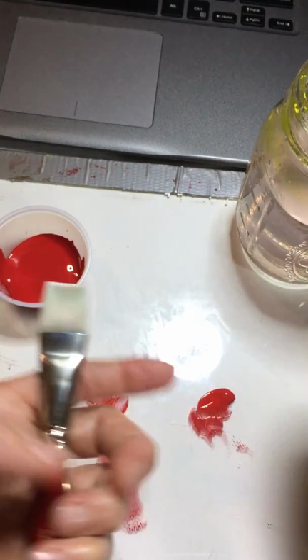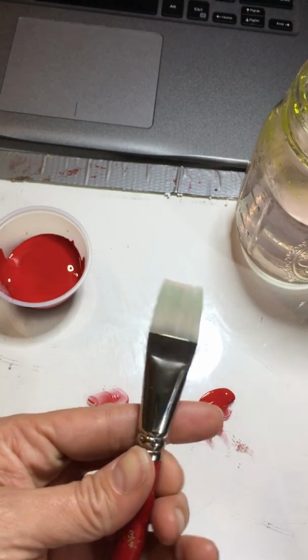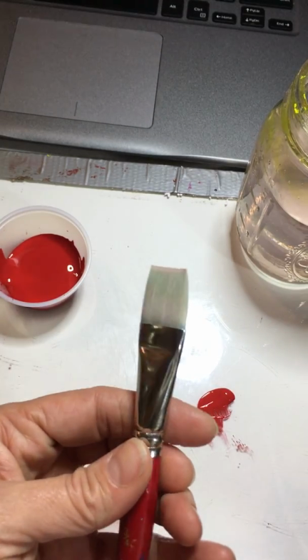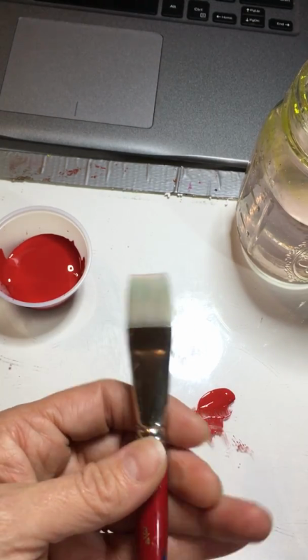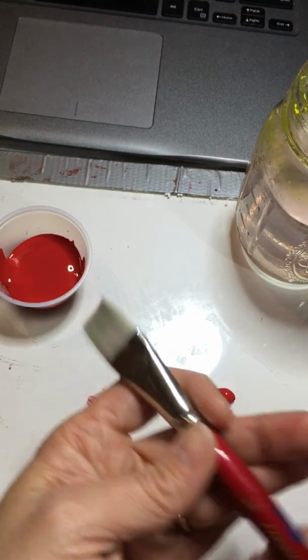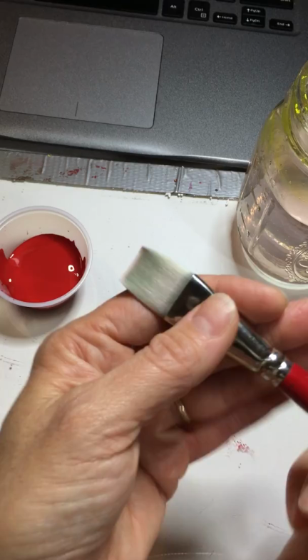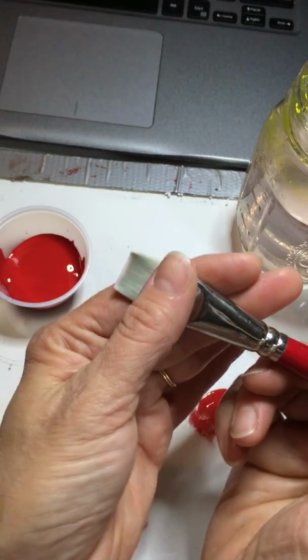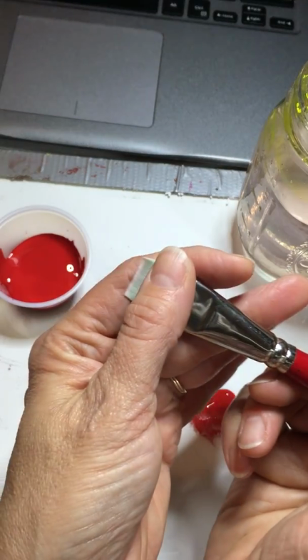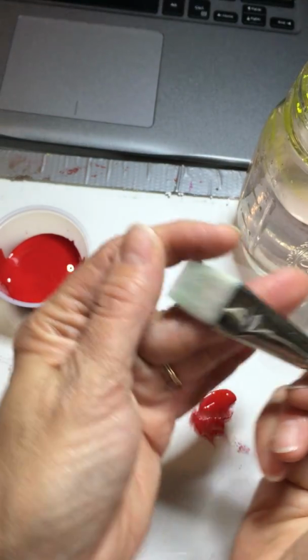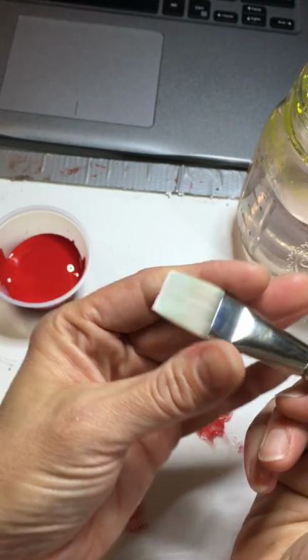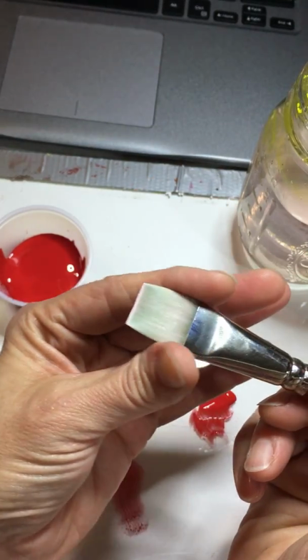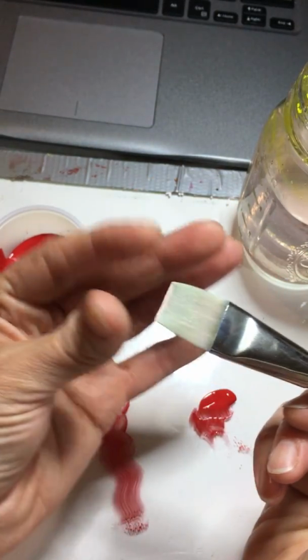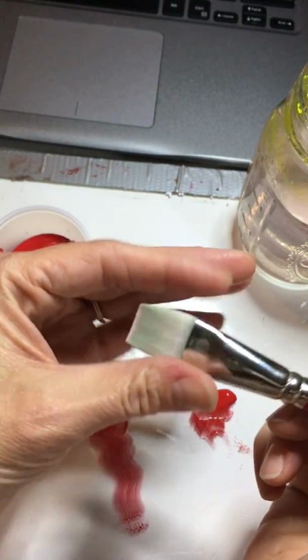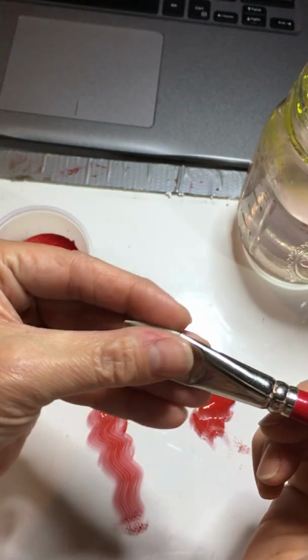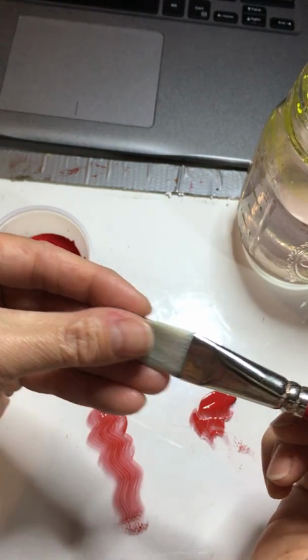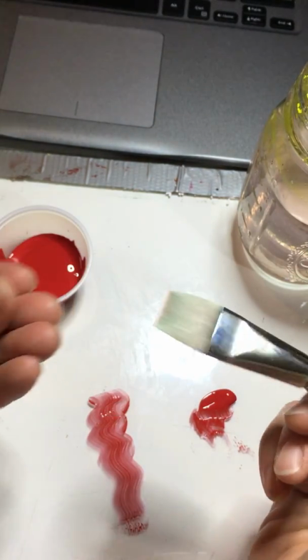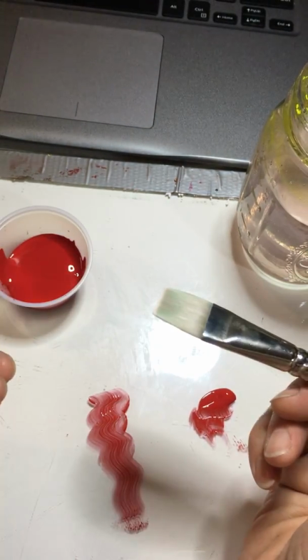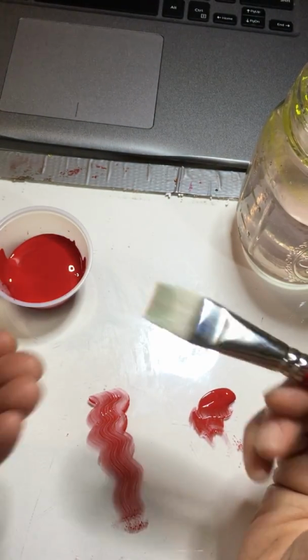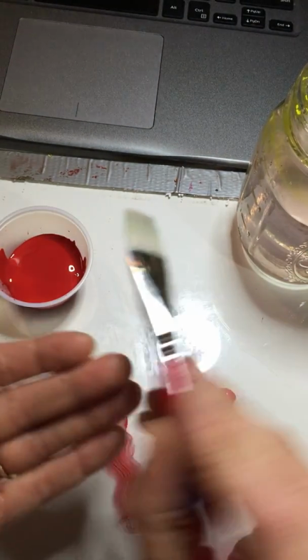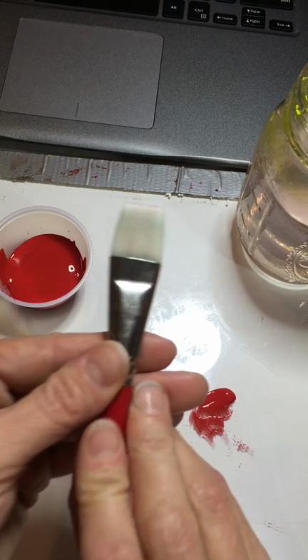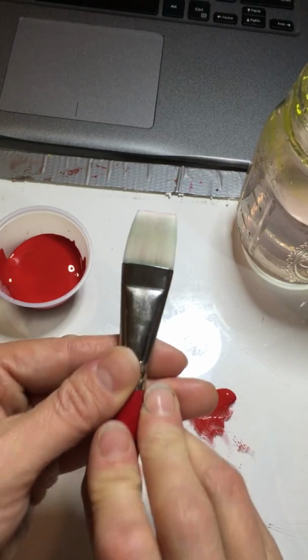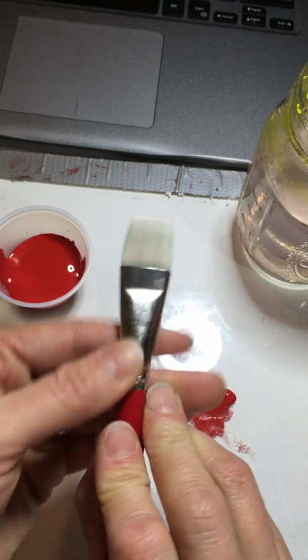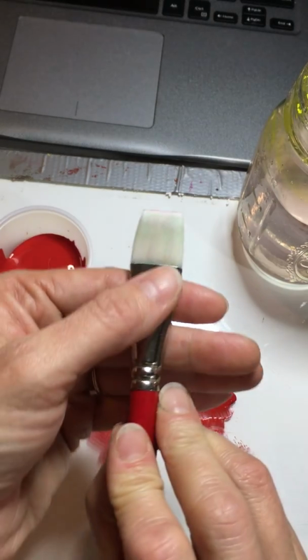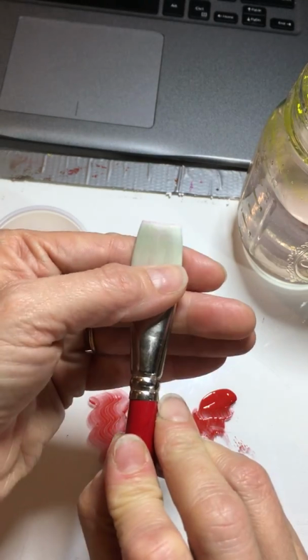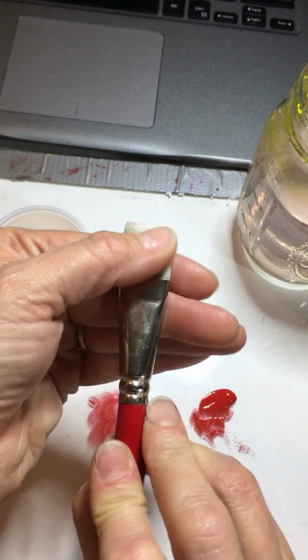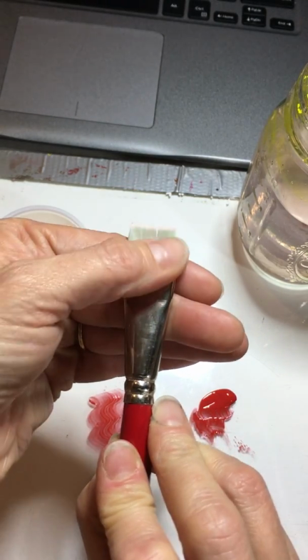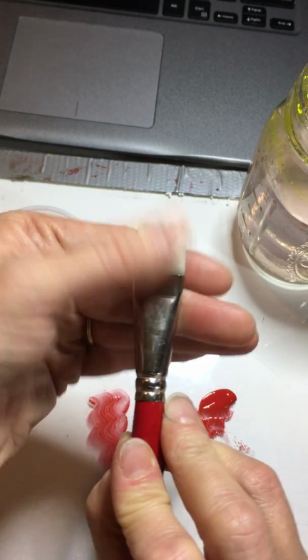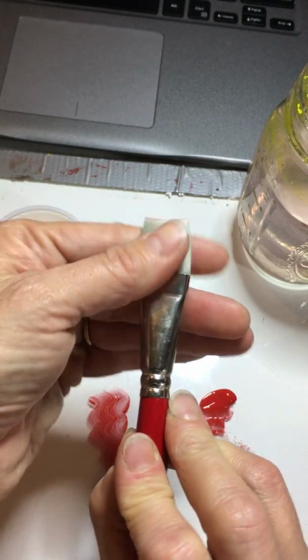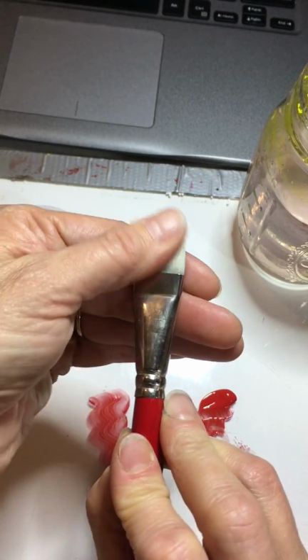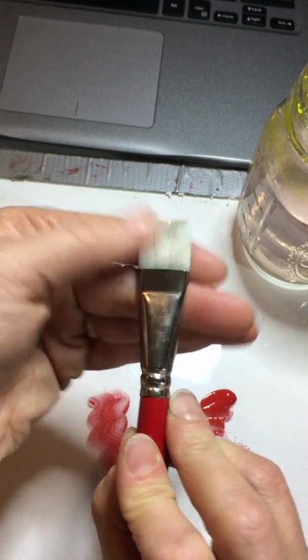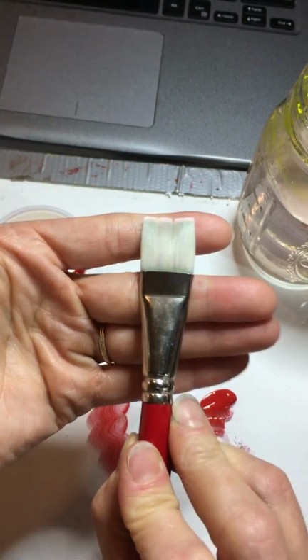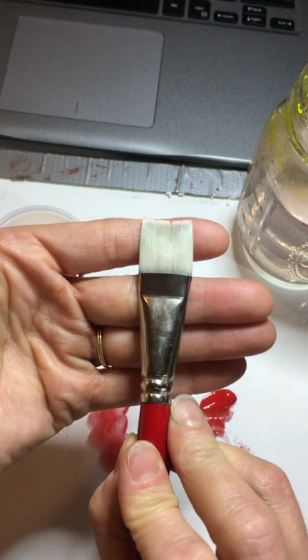If they dry smashed, they're going to have that bent look and will always be trained in that direction. Once you clean them, you can slick them and form them, then dry them that way — they will dry to that shape. Once you reshape them, they're going to be fine, especially if they've been cleaned.